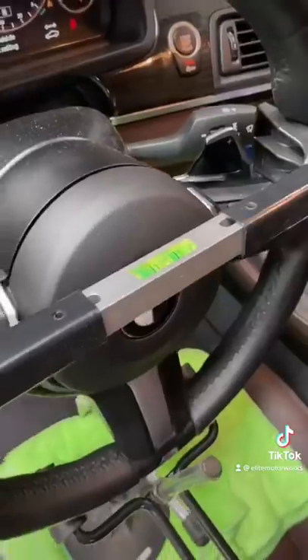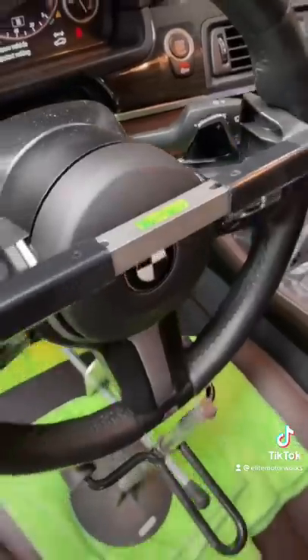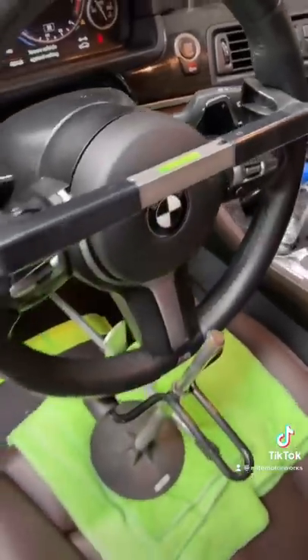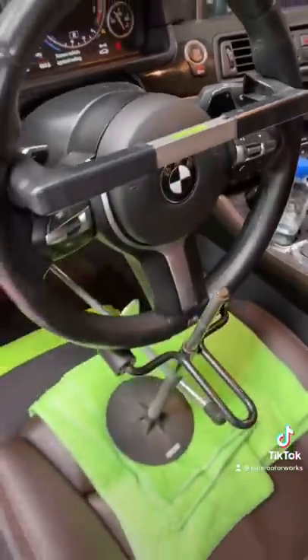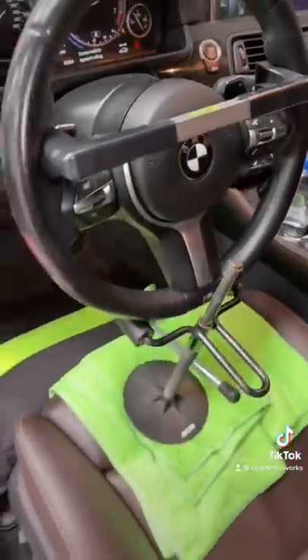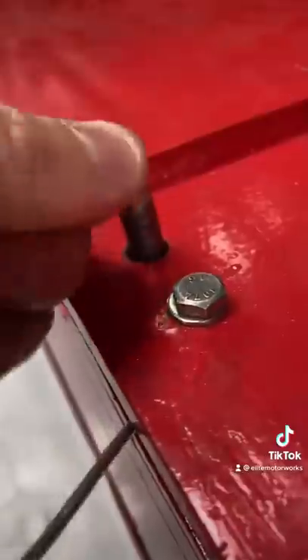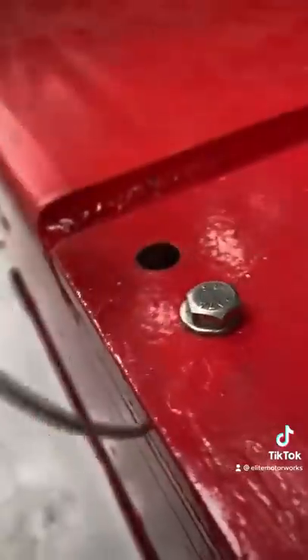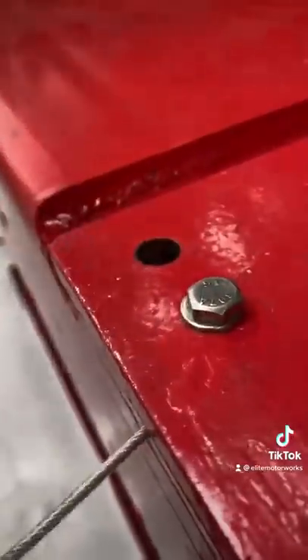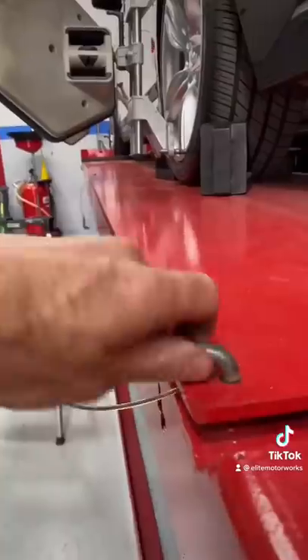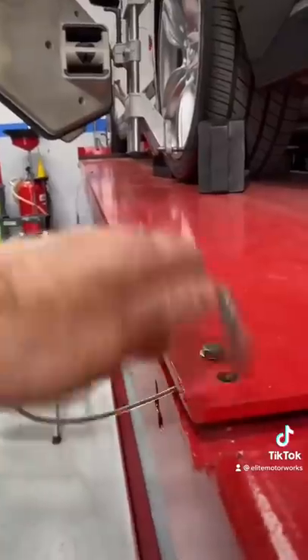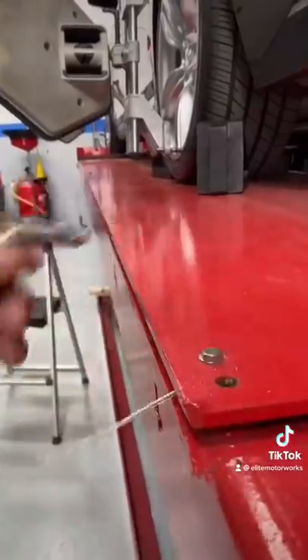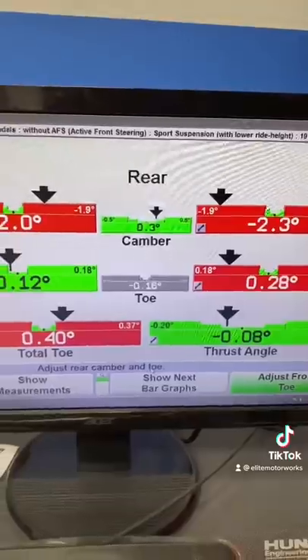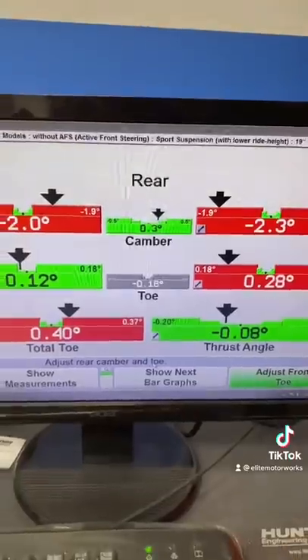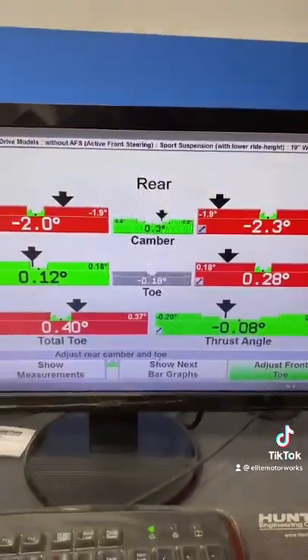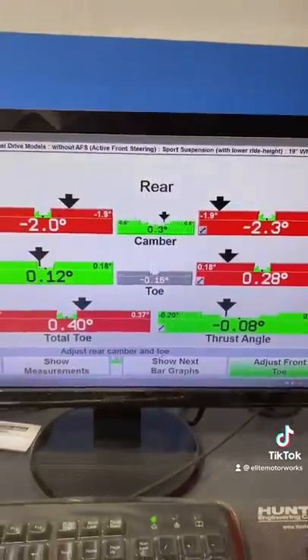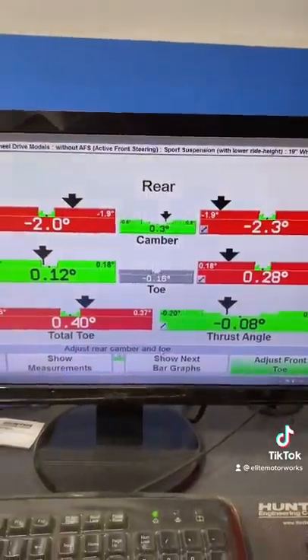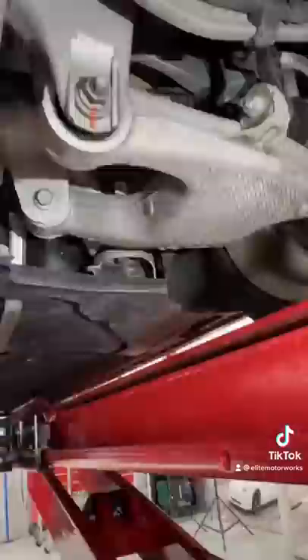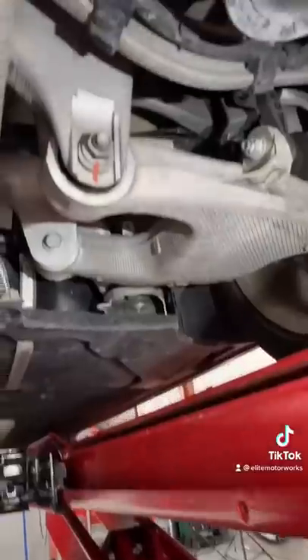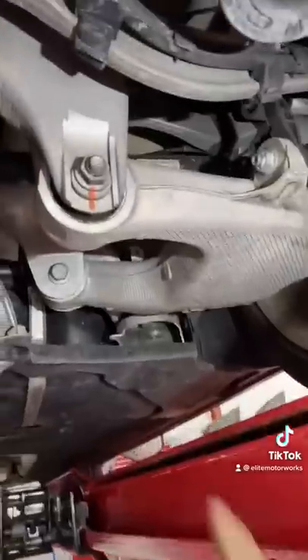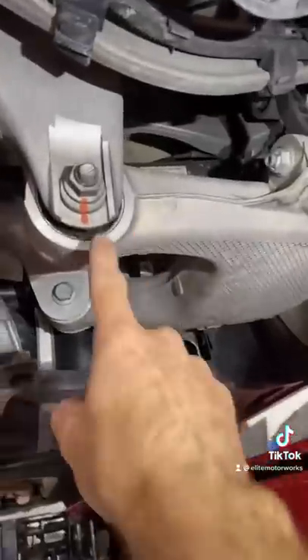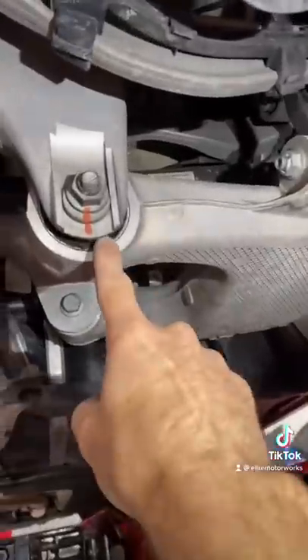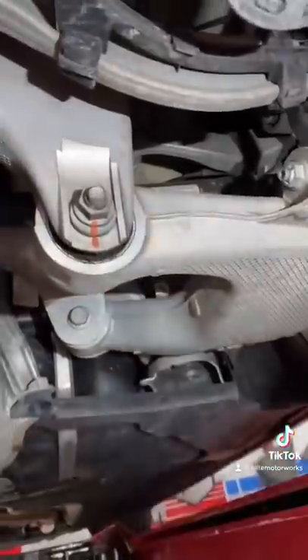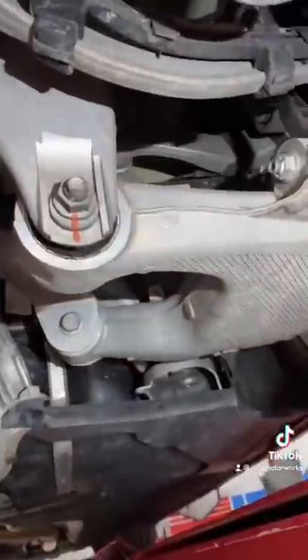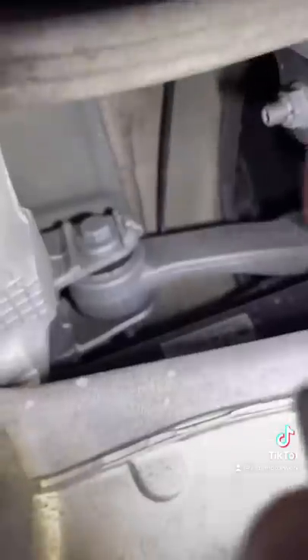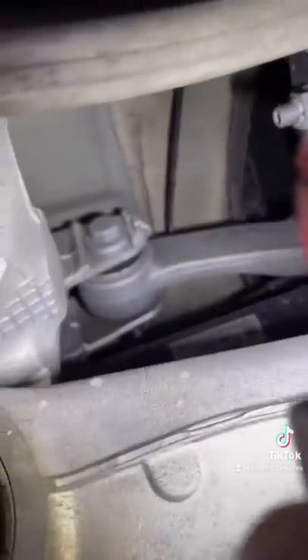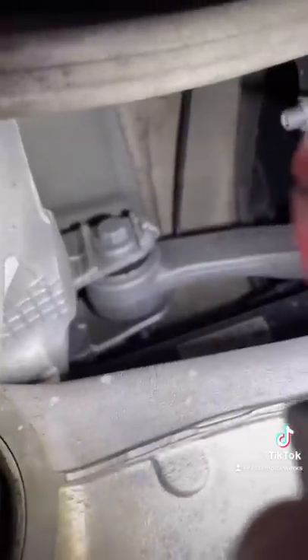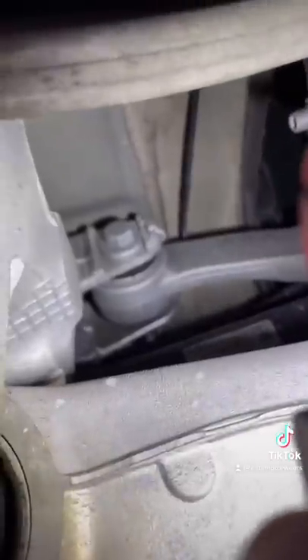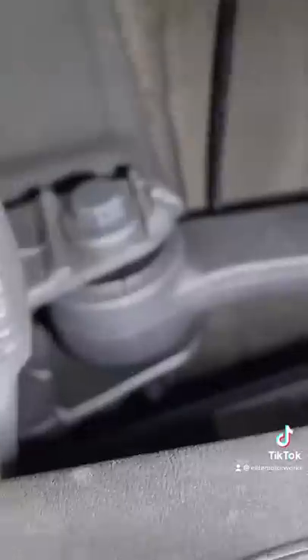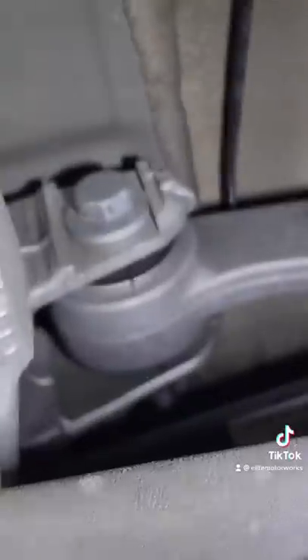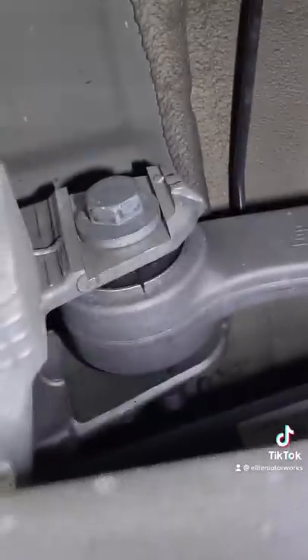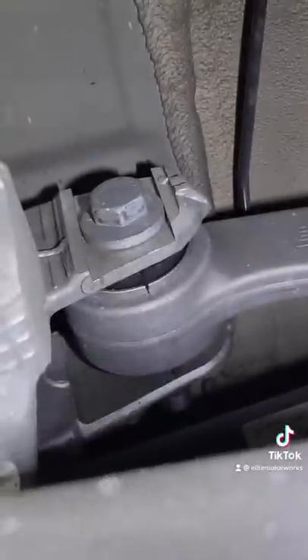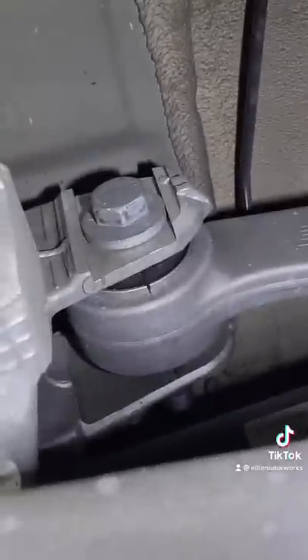Now I level and lock the steering wheel. We'll remove the pins for the rear plates and check the alignment. The rear is way out, so I have to adjust it. There are two adjustments back here — they're a little tricky, but we get it in spec.